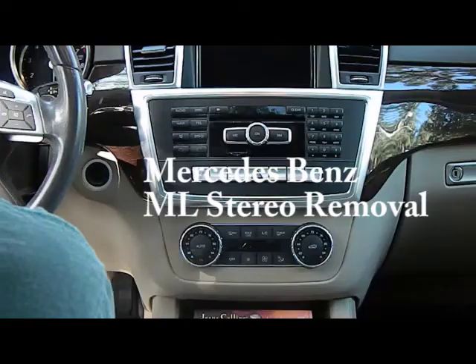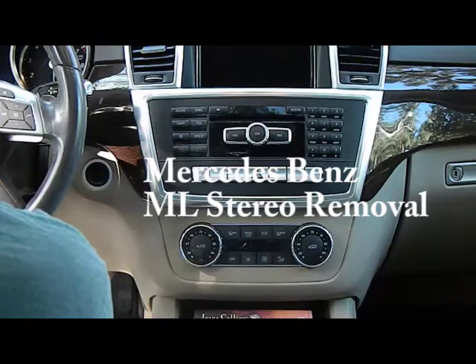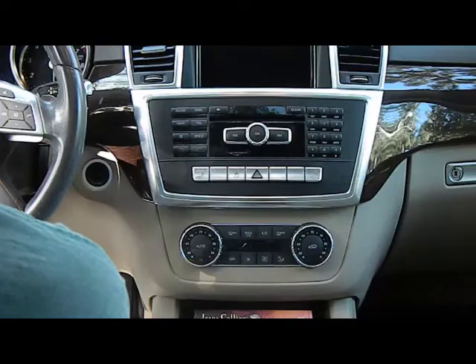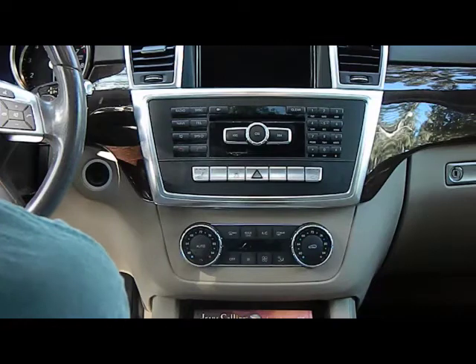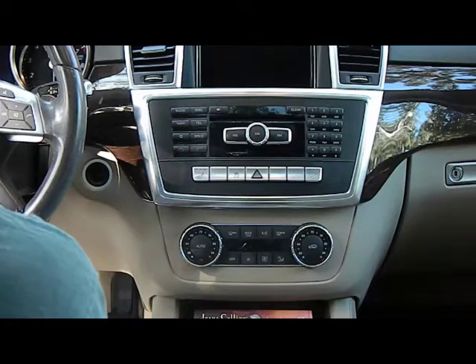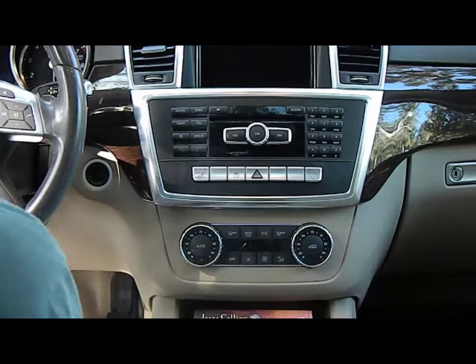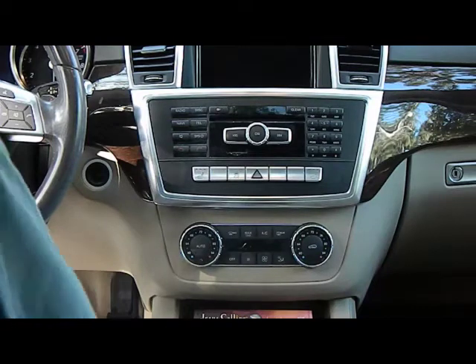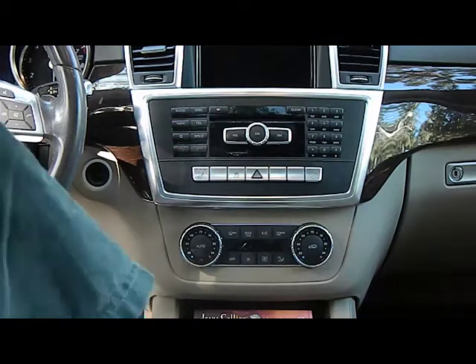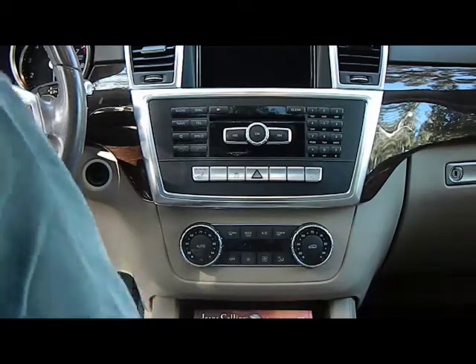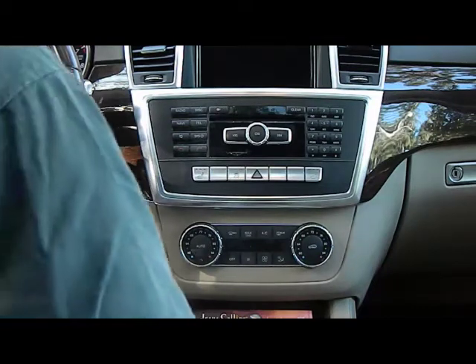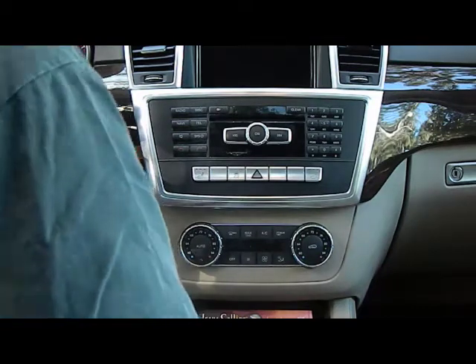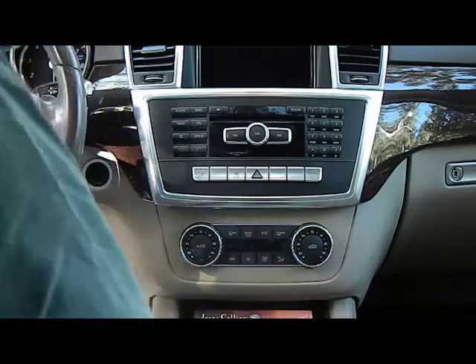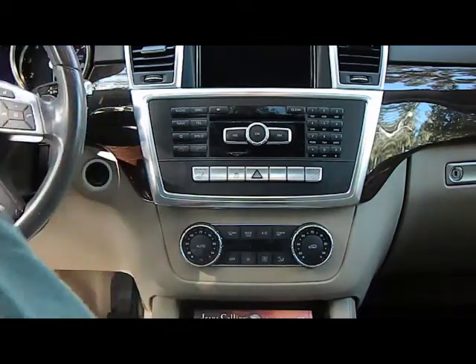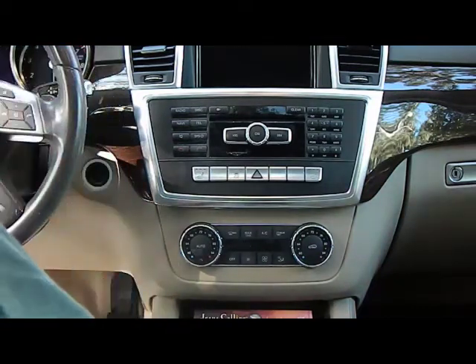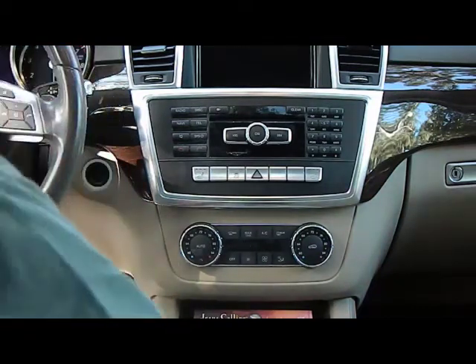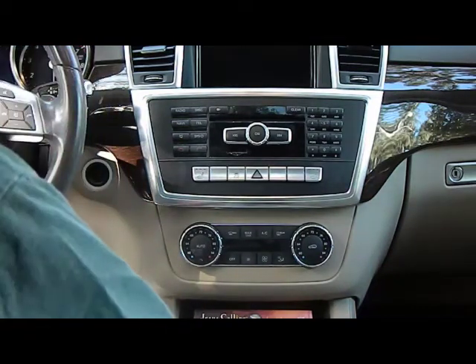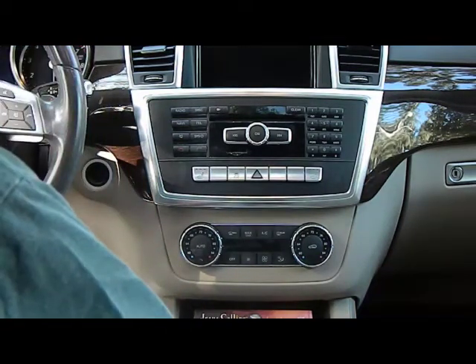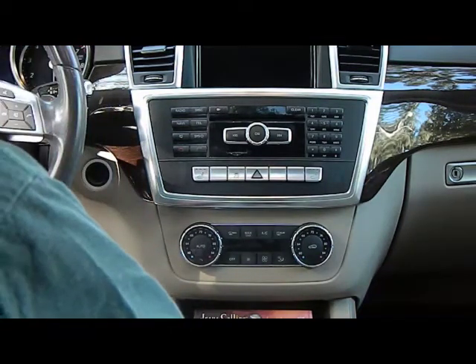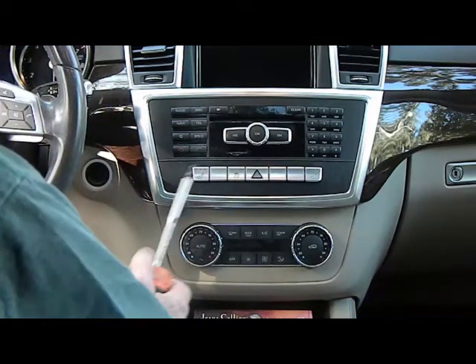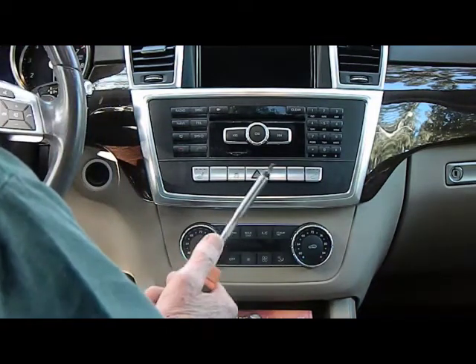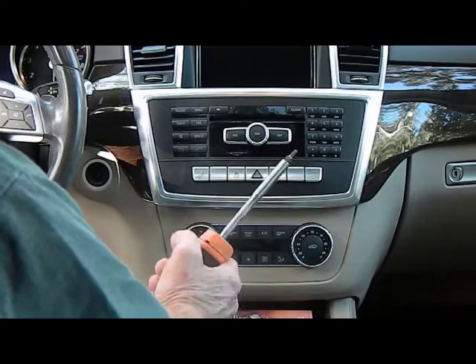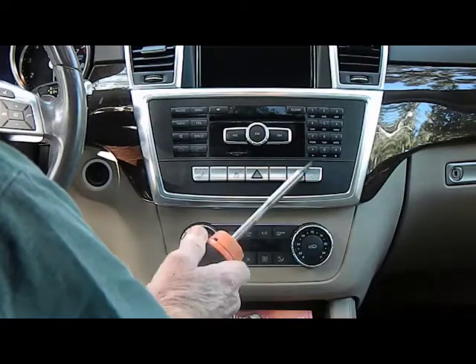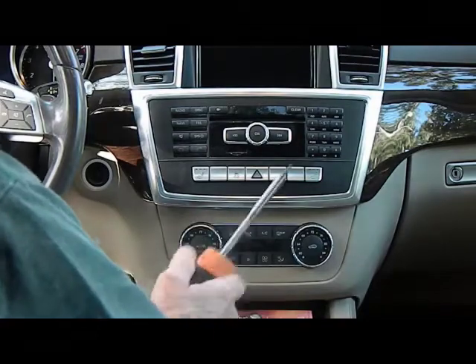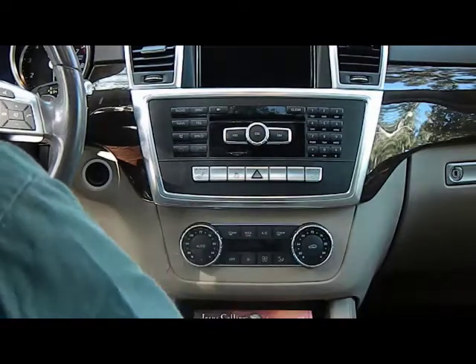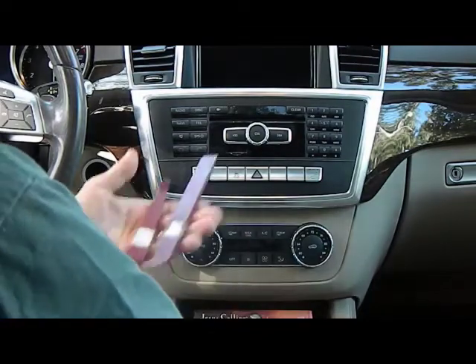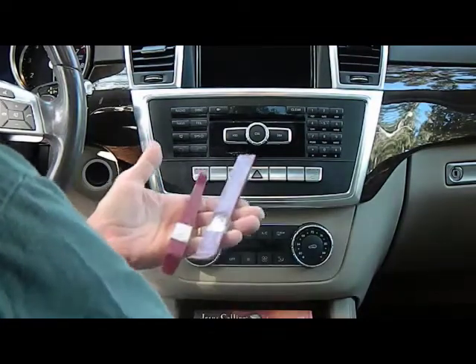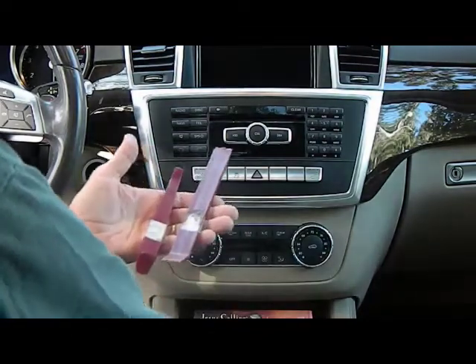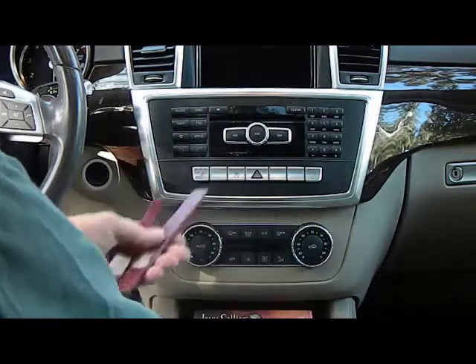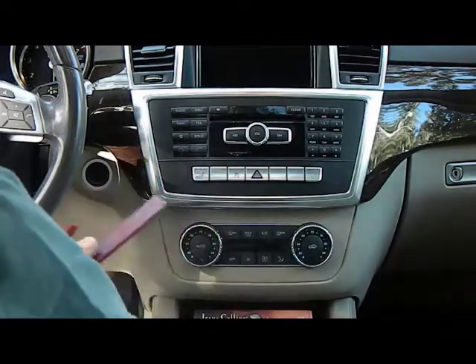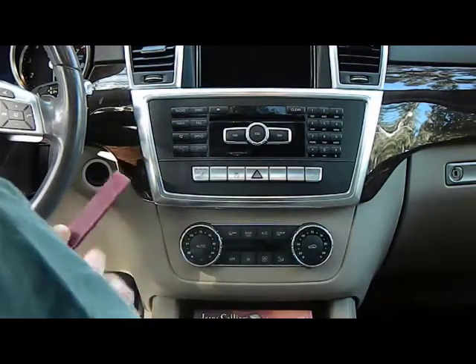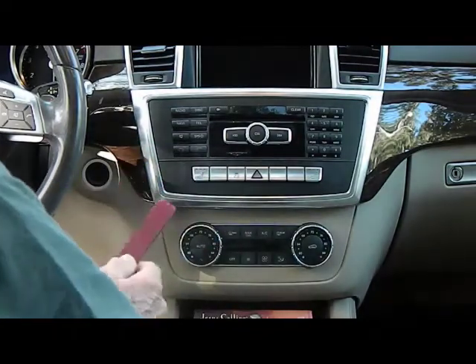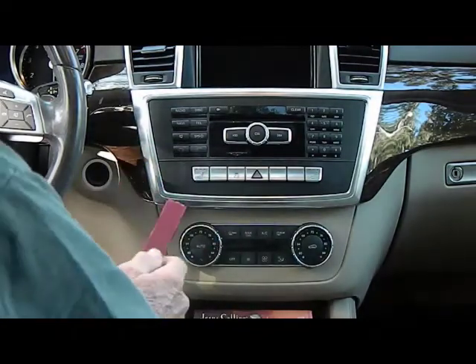Today we're removing the stereo from a 2014 Mercedes ML. We're going to need a T20 and a couple of pry bars to remove this stereo.